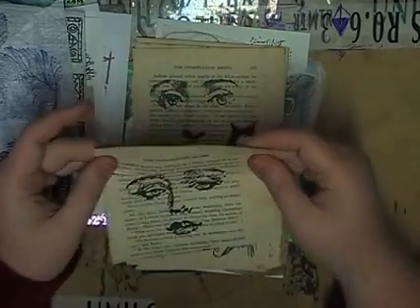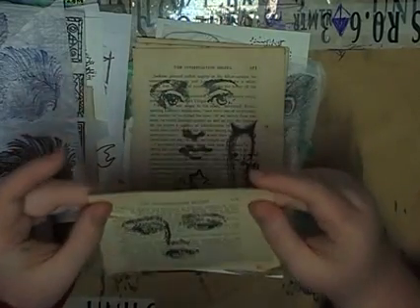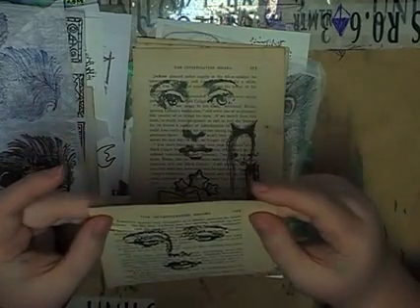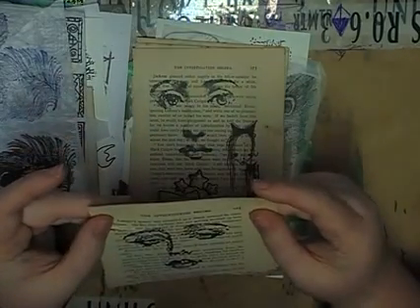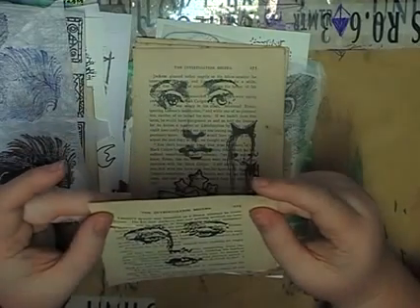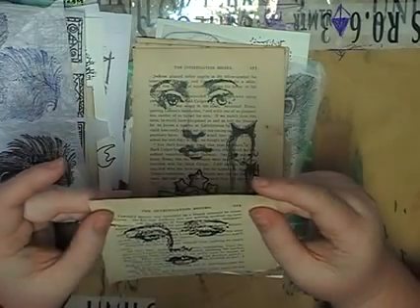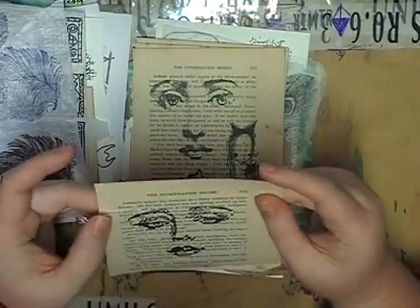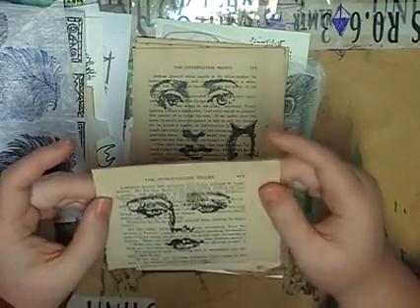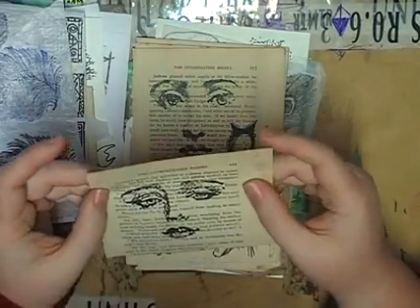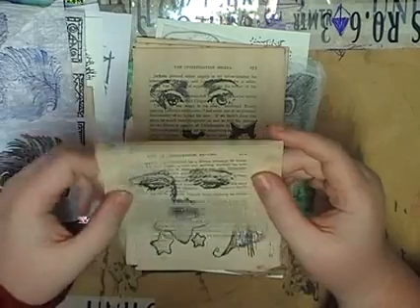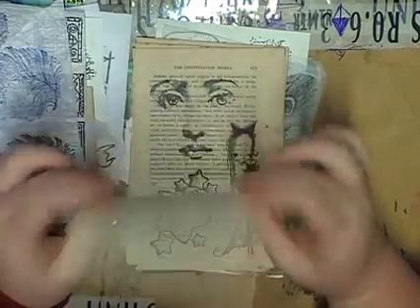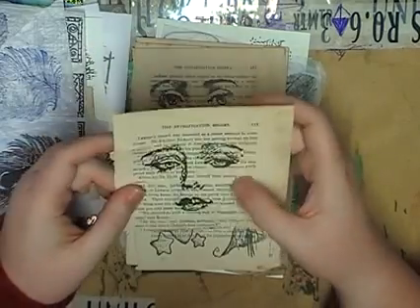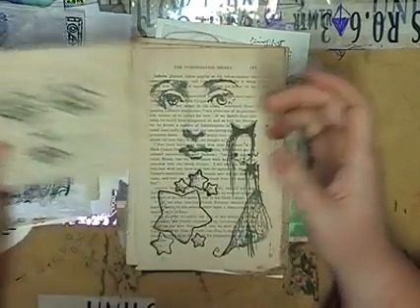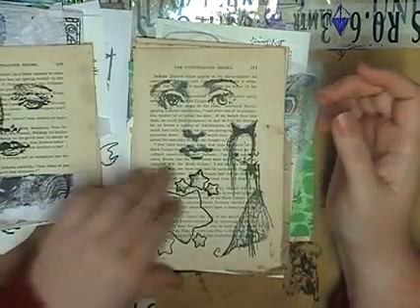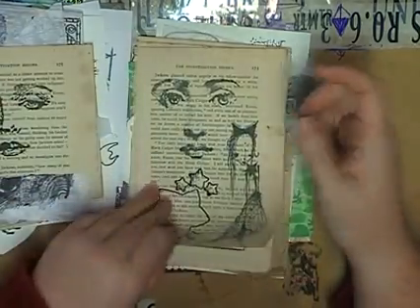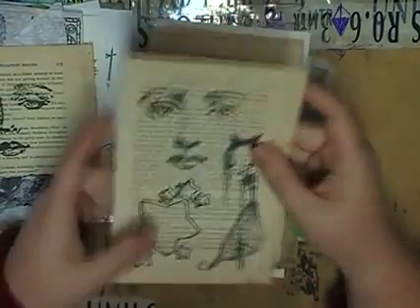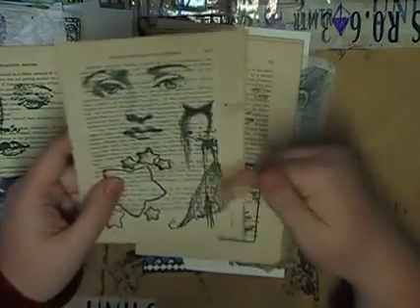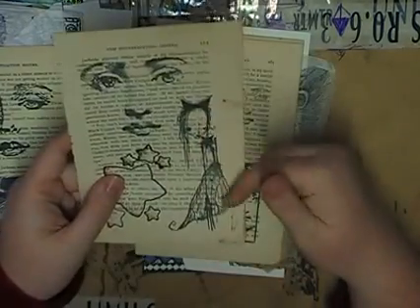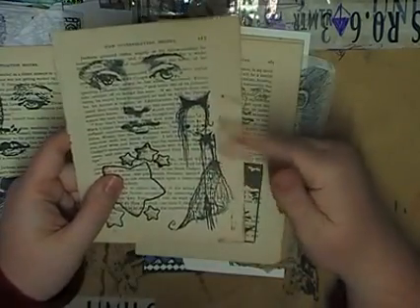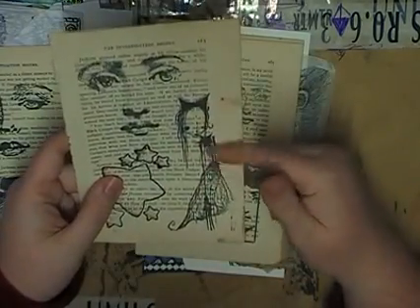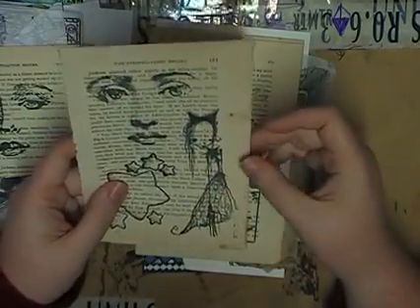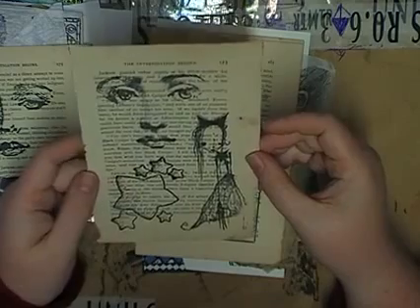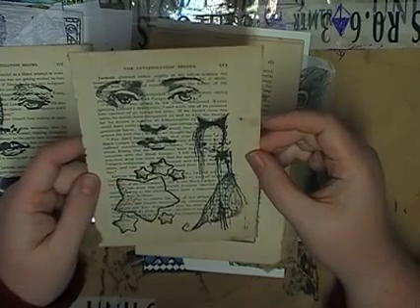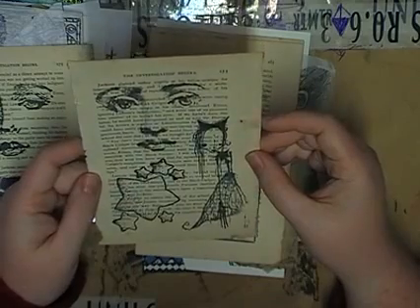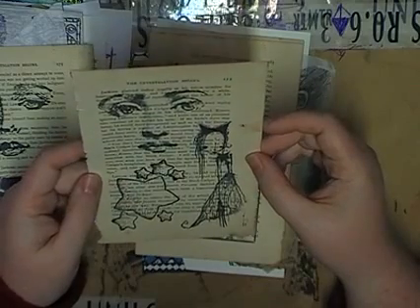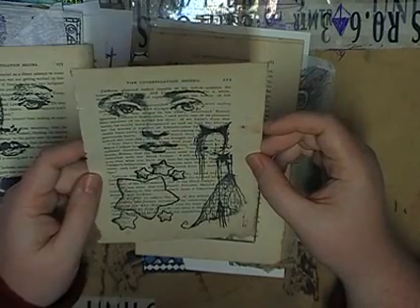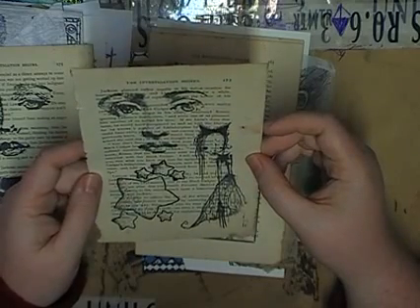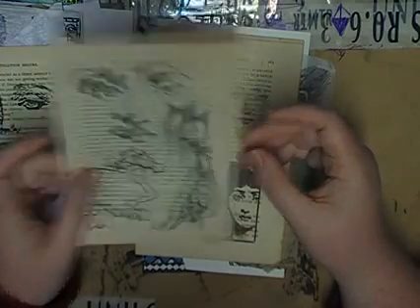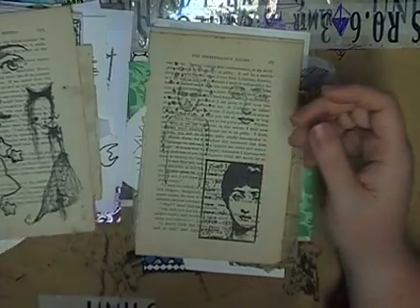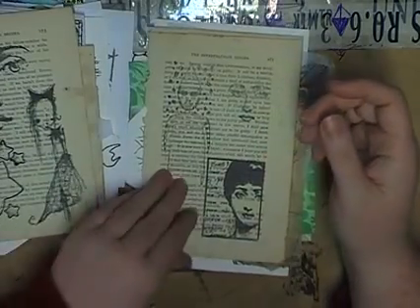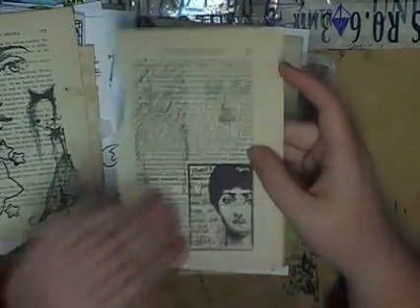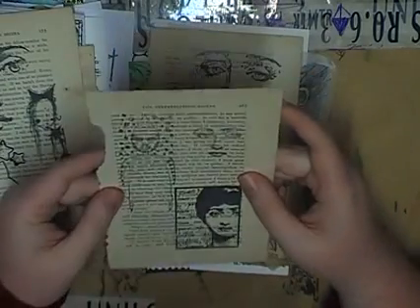The investigation begins! That is awesome — I love the face. Oh, here's another one. That girl — she is precious. I'm going to have to scan her and keep her, I think. Most of these are going to be scanned, I think.